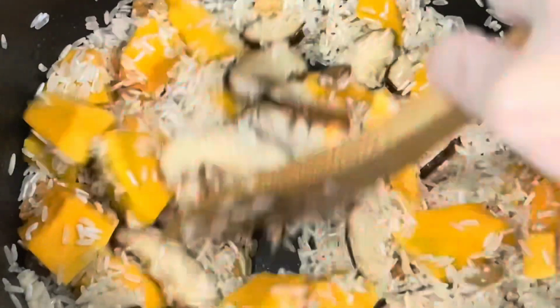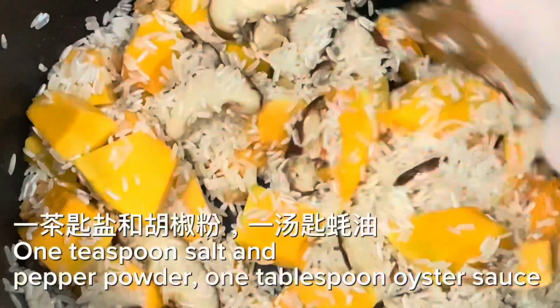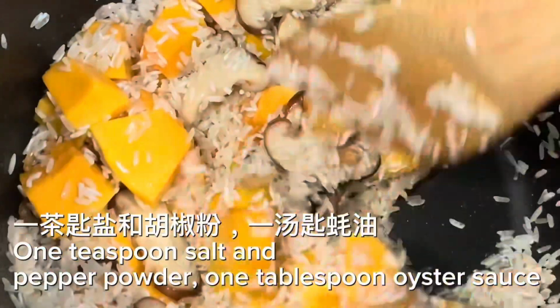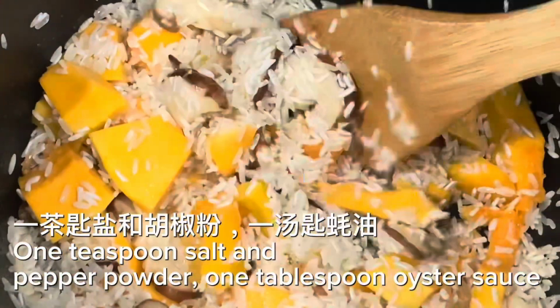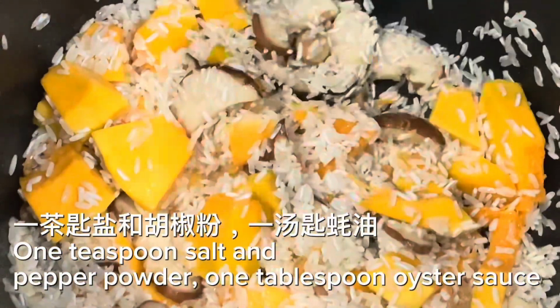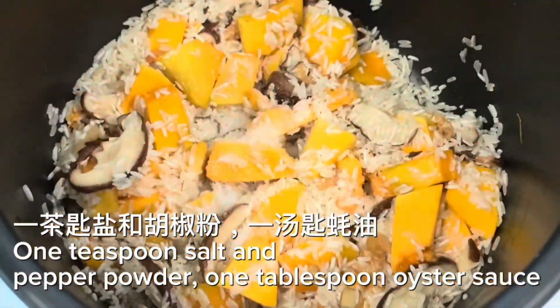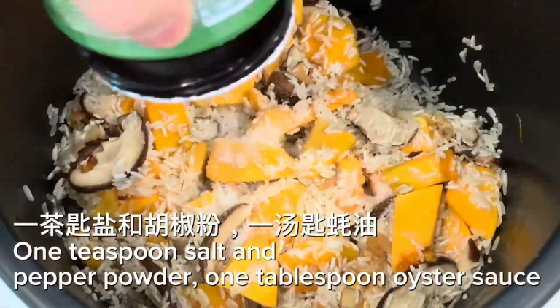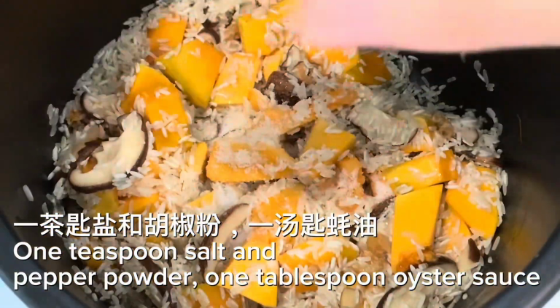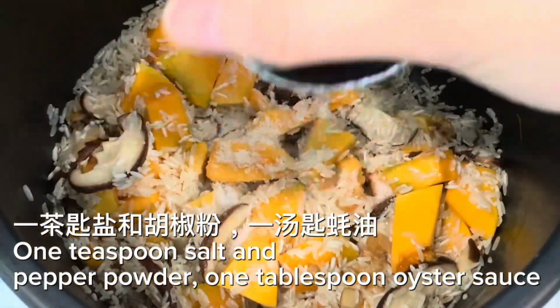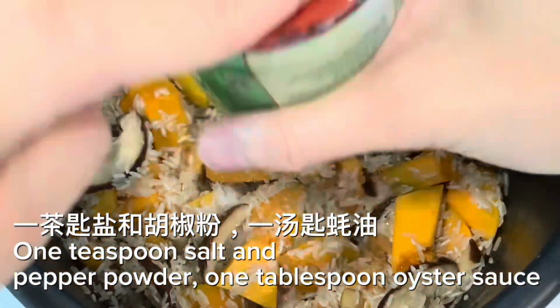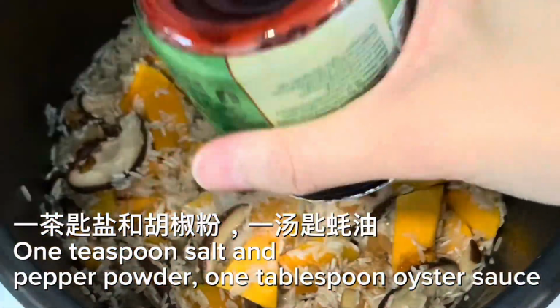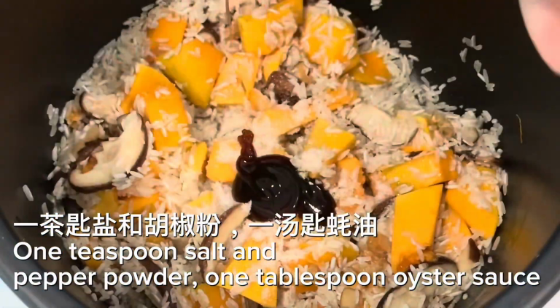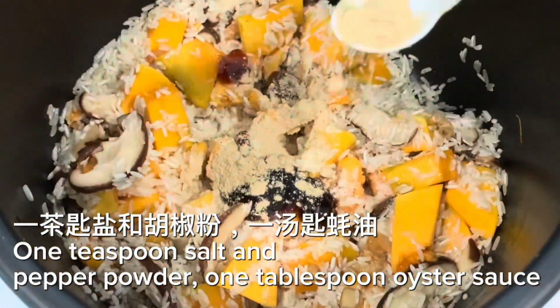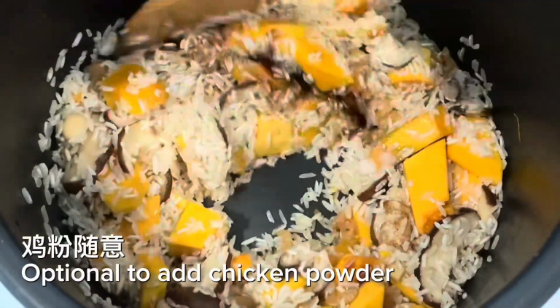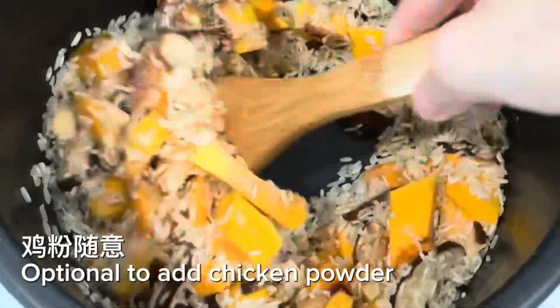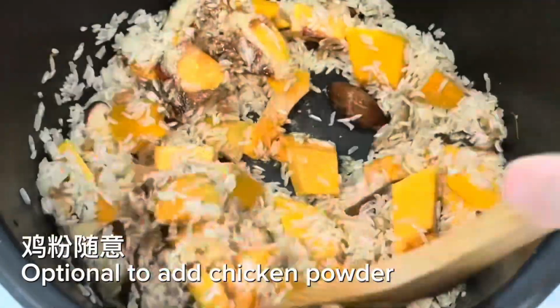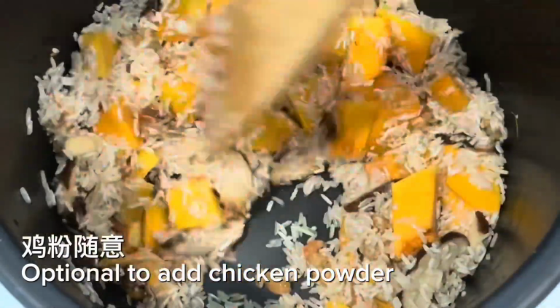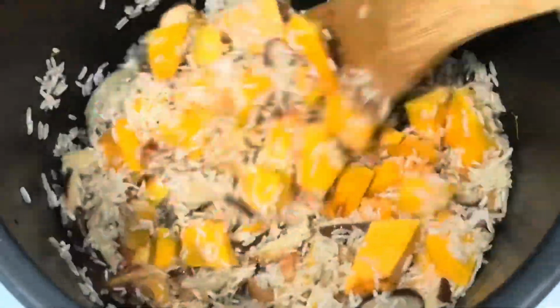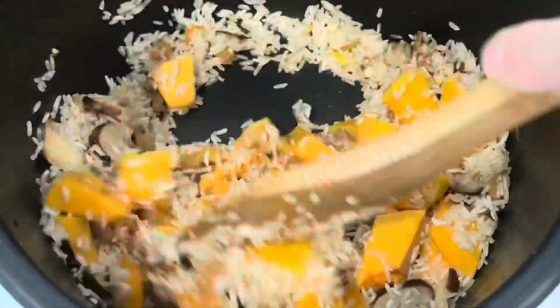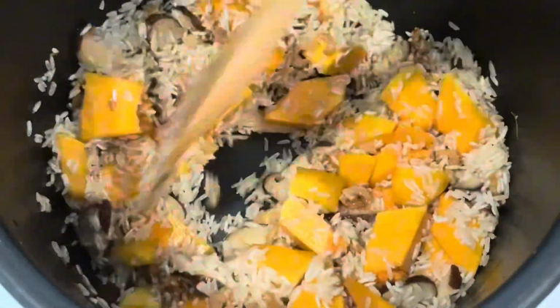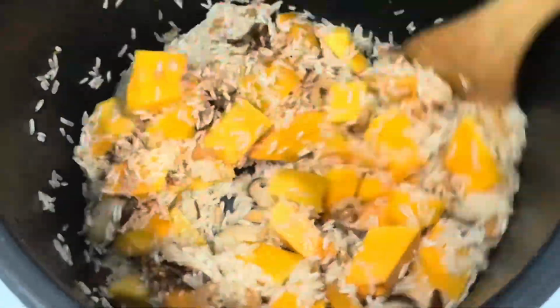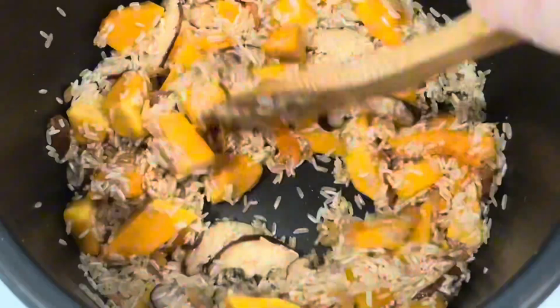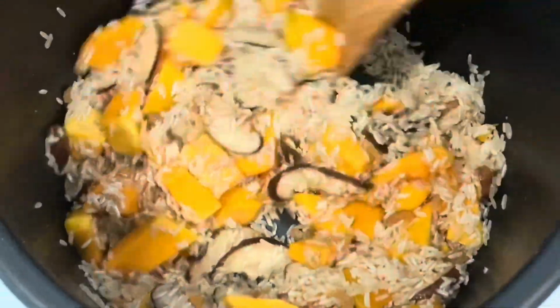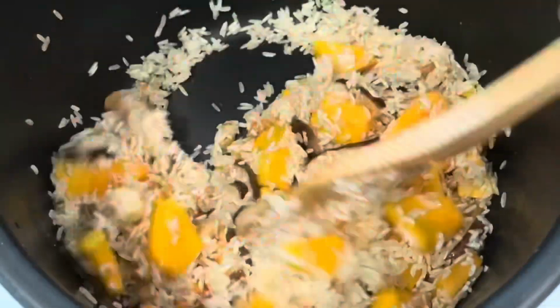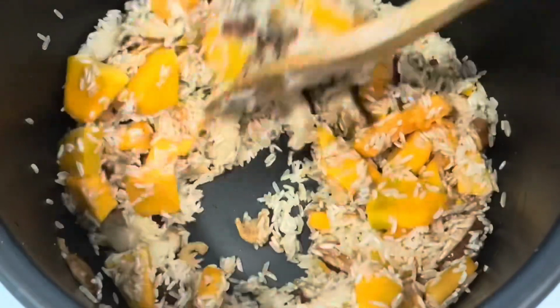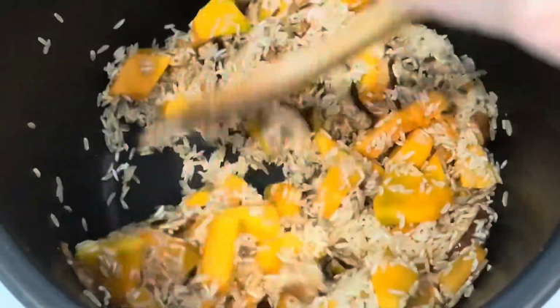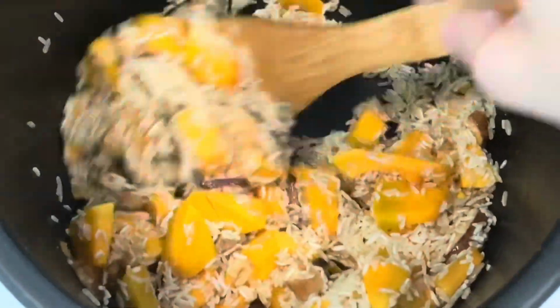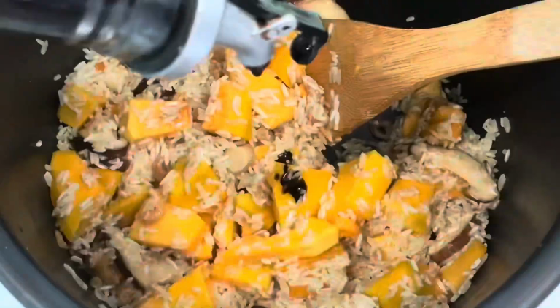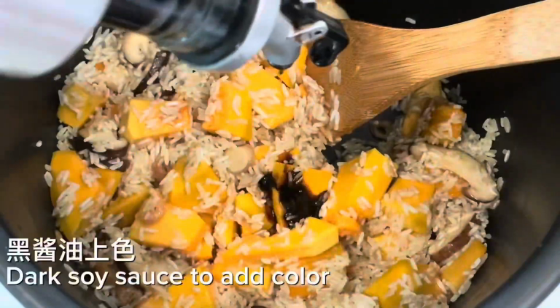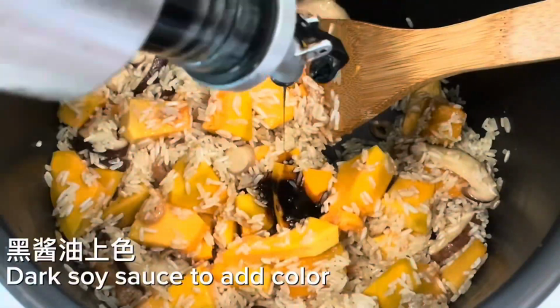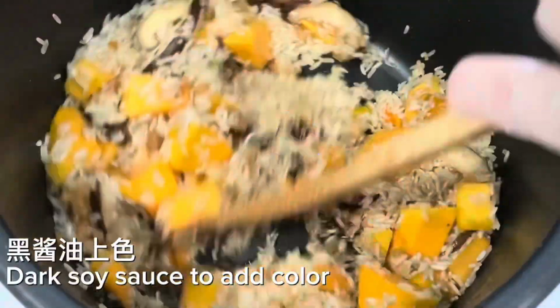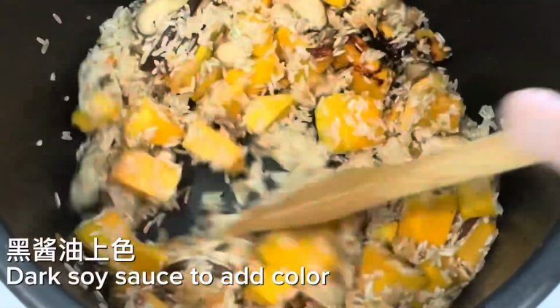Season with 1 teaspoon salt and pepper powder, 1 tablespoon oyster sauce, and optionally add chicken powder. Add dark soy sauce to add color.